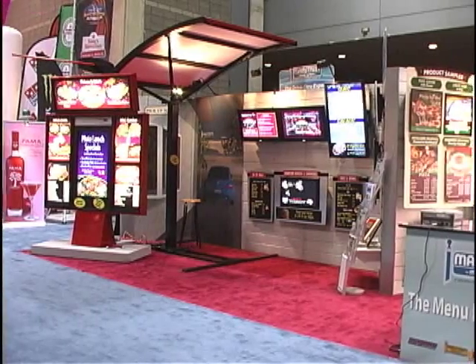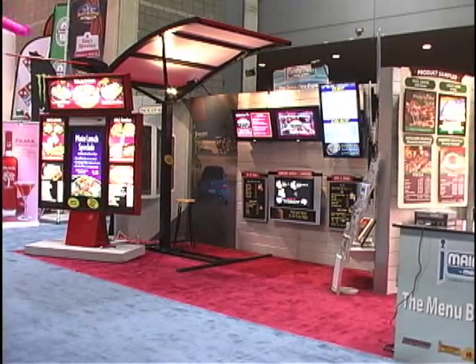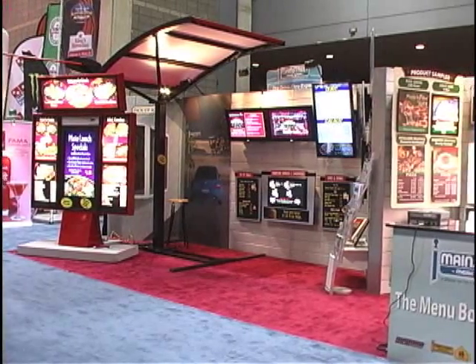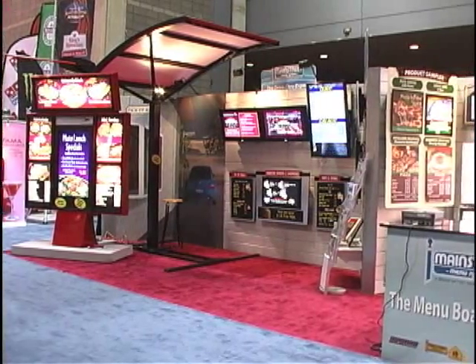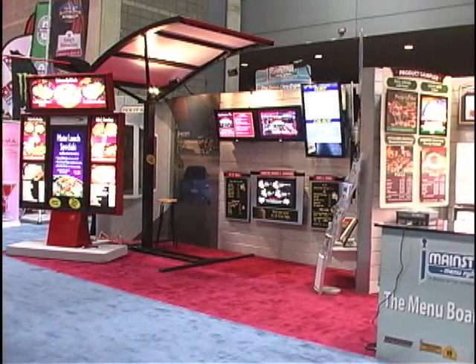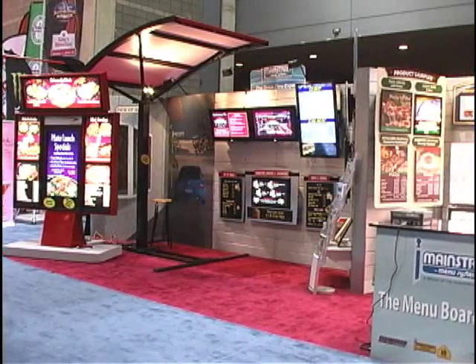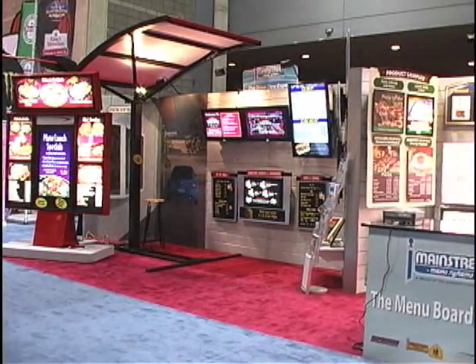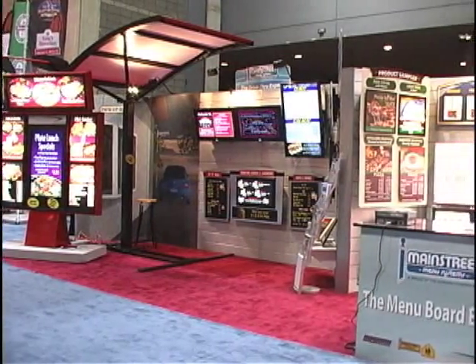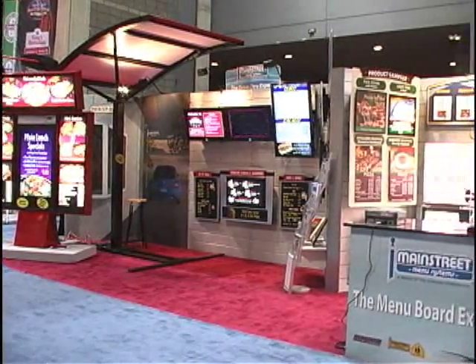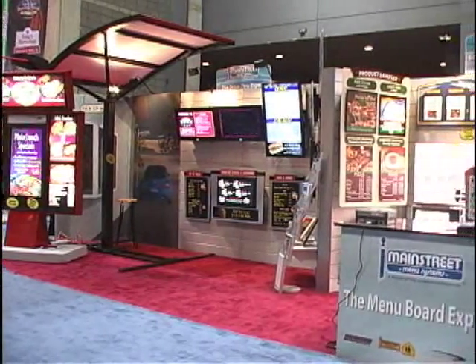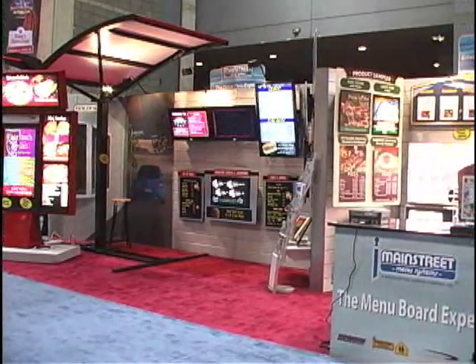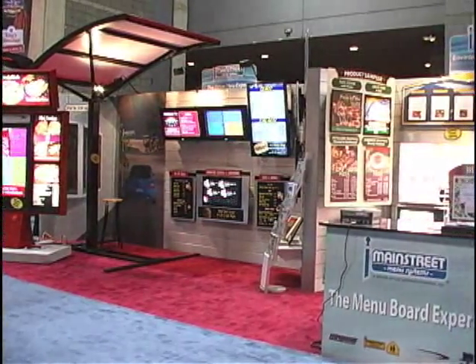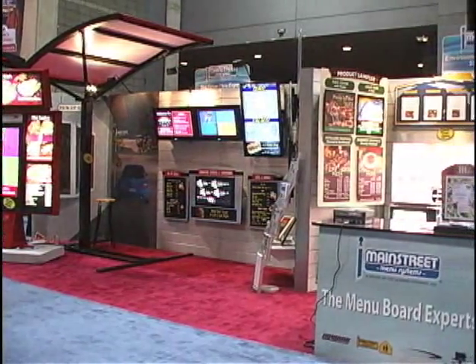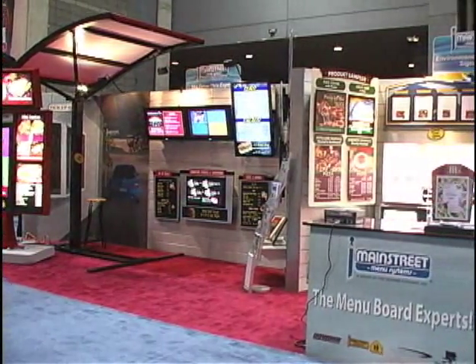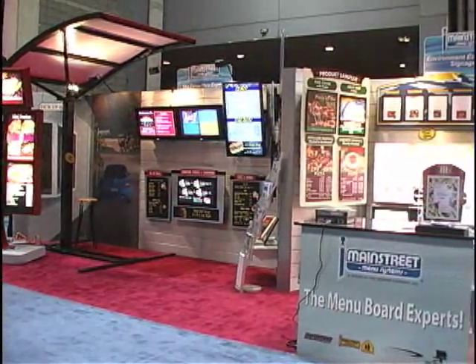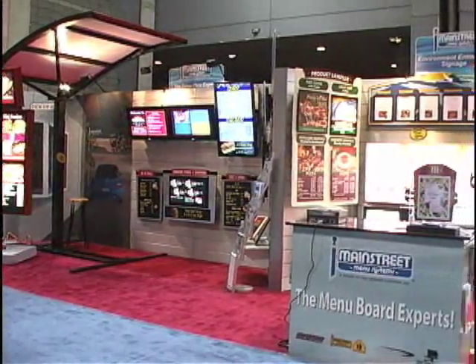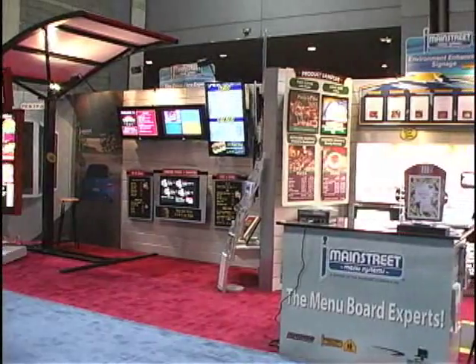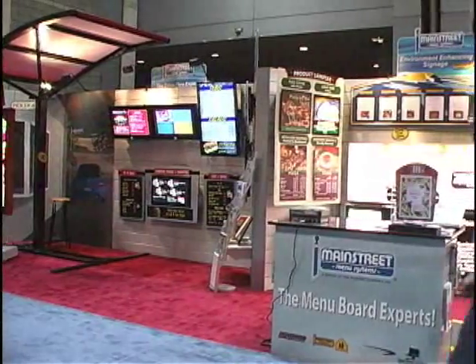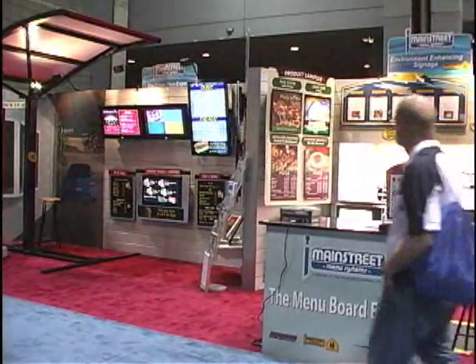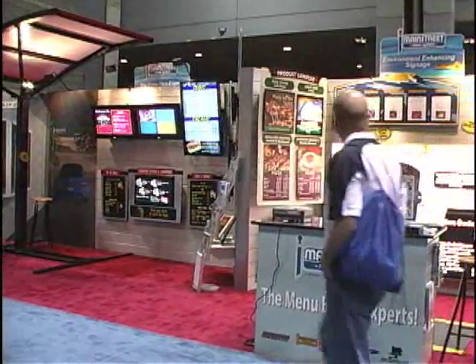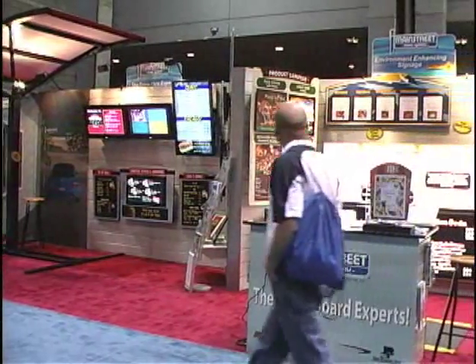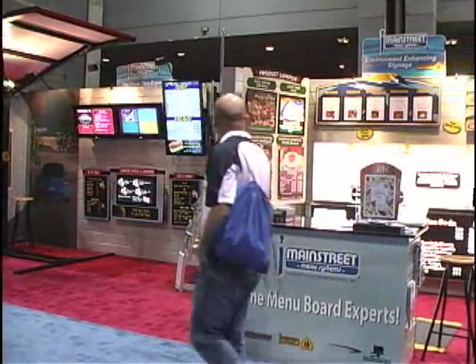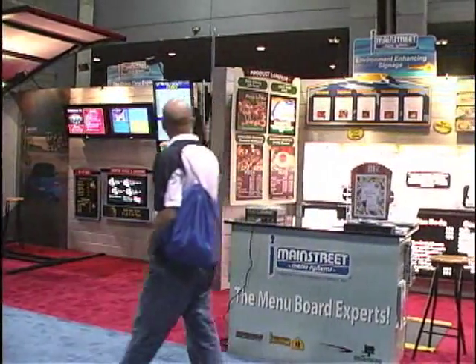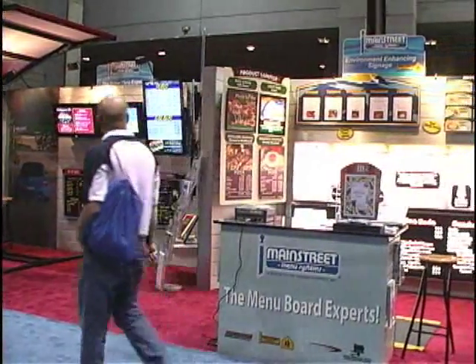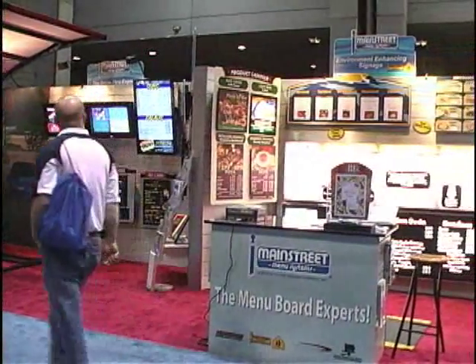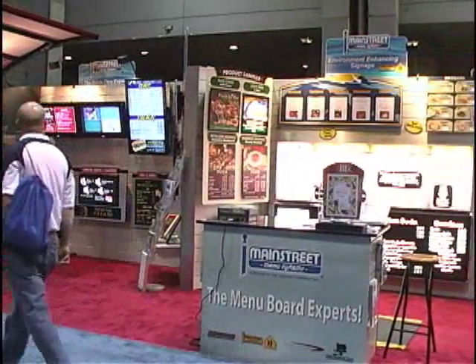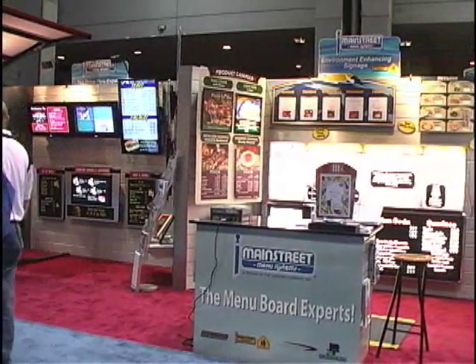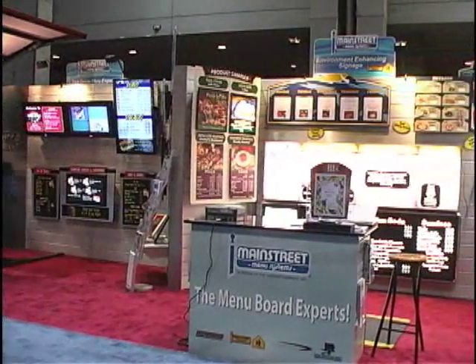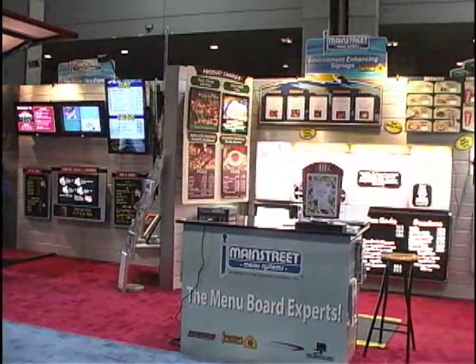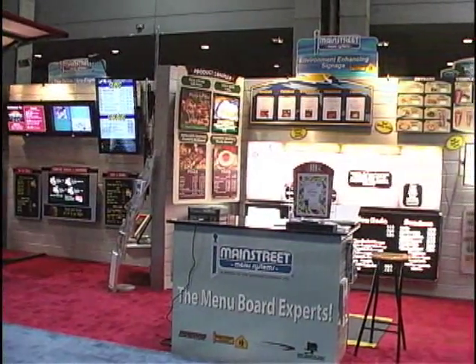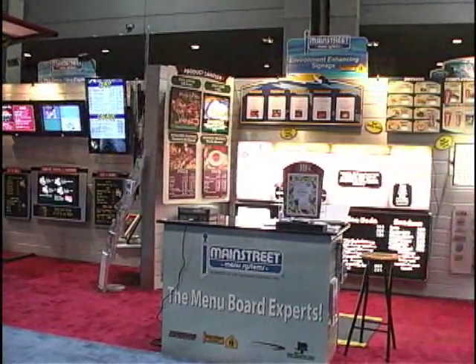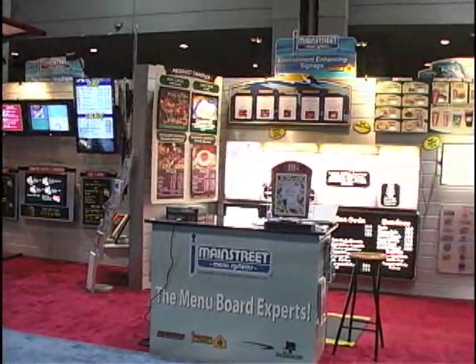Thank you for joining us for looking at the Main Street and Howard booth at the NRA Show 2009. Give us a call for all of your menu board and display needs.